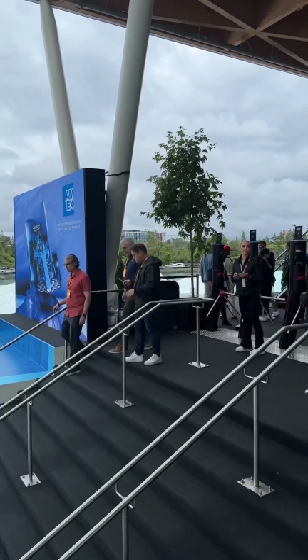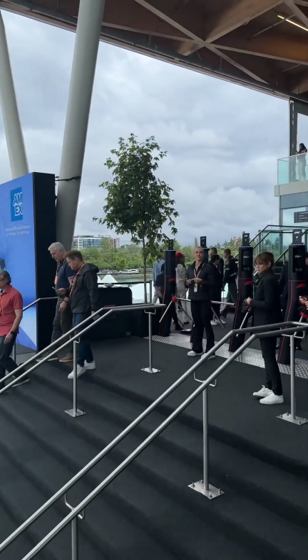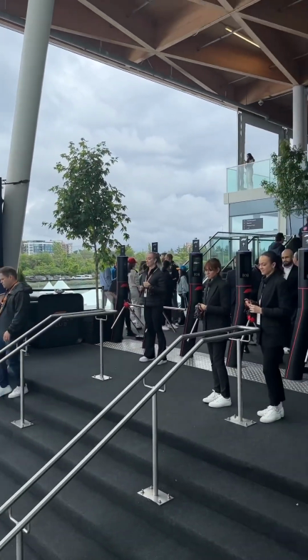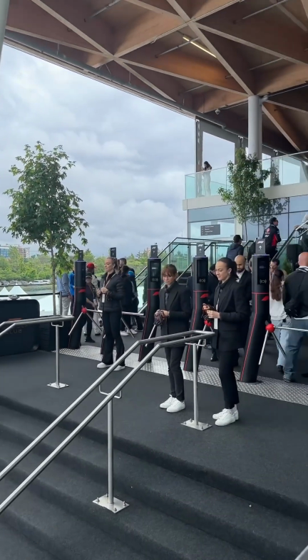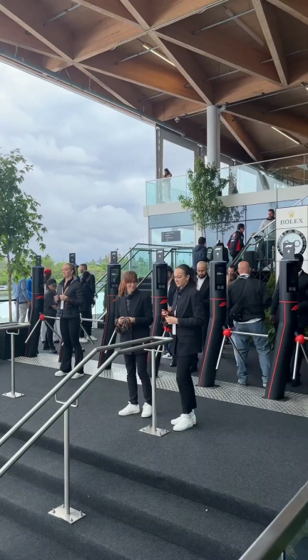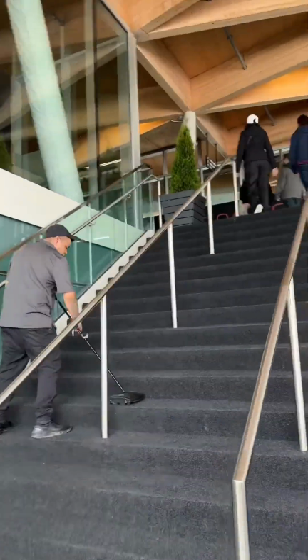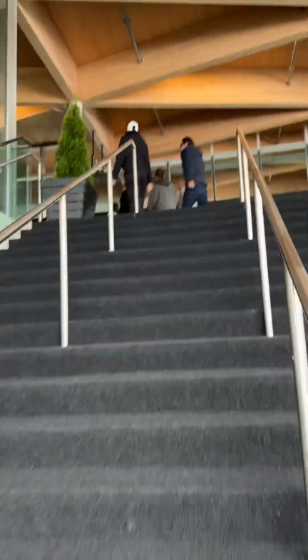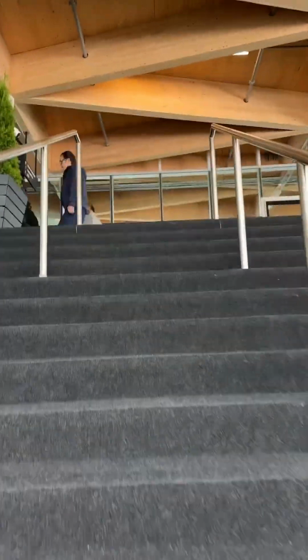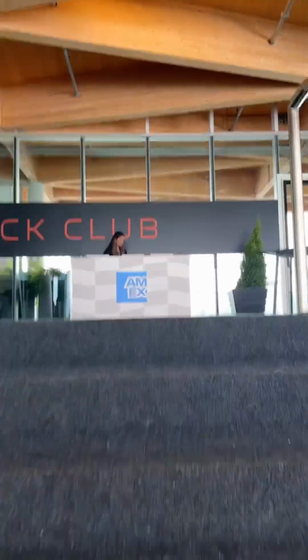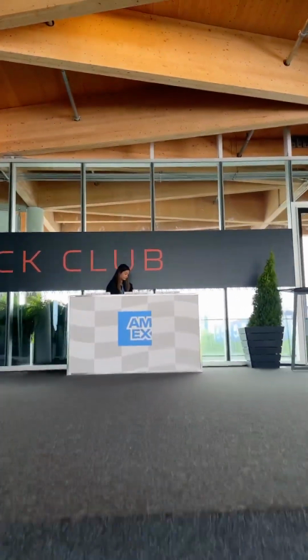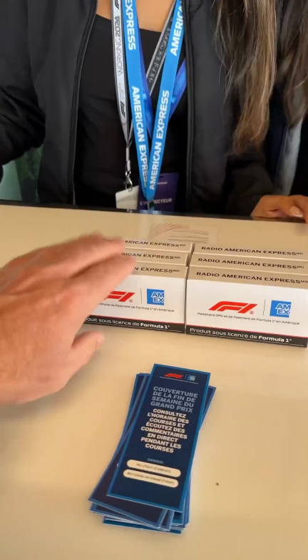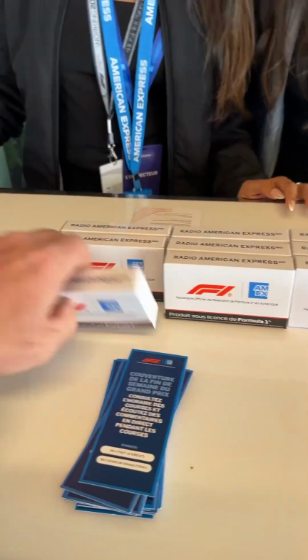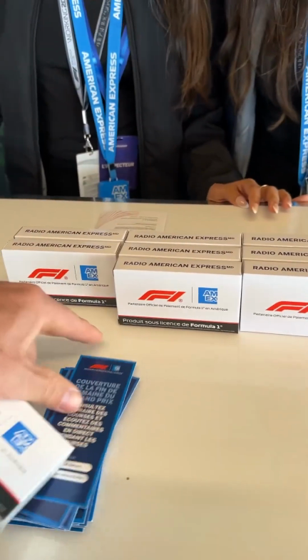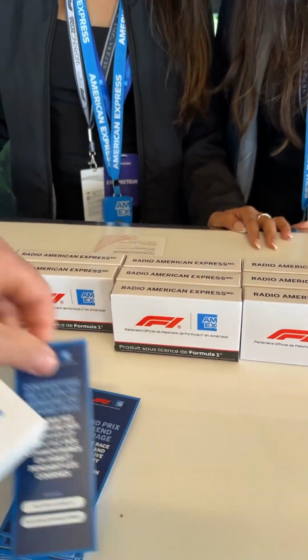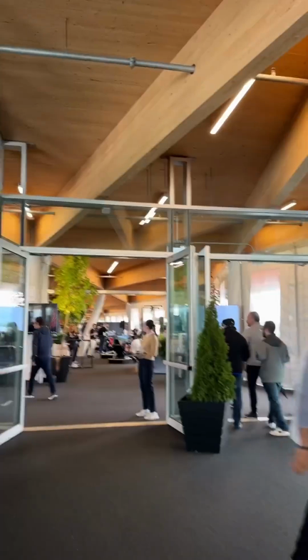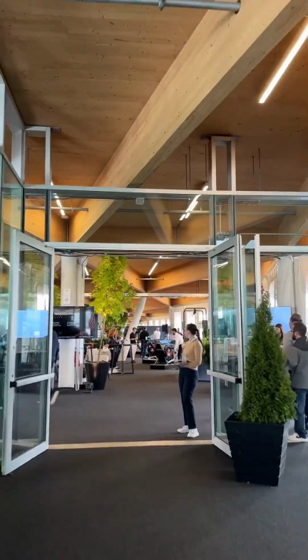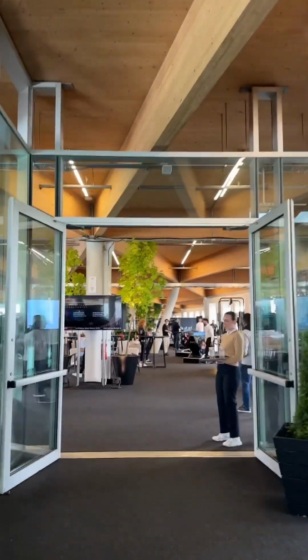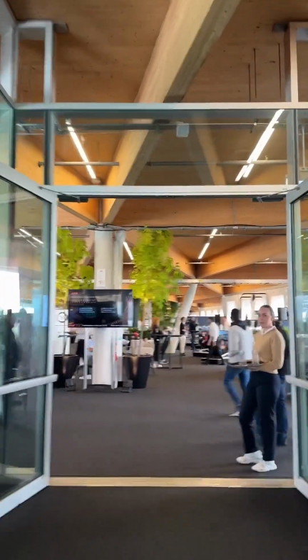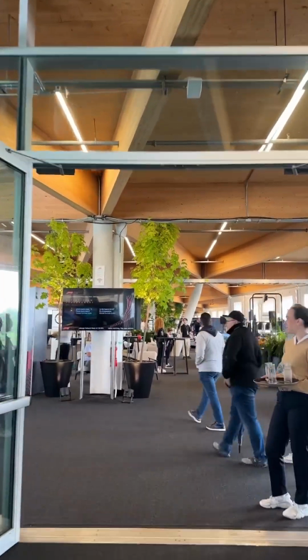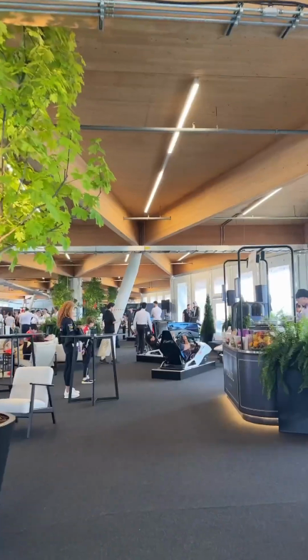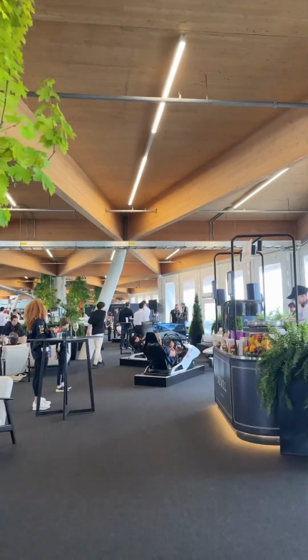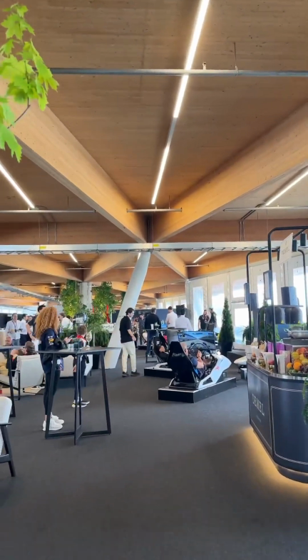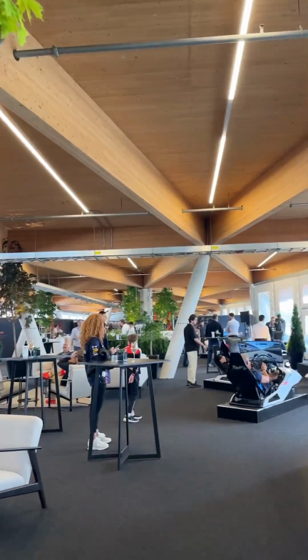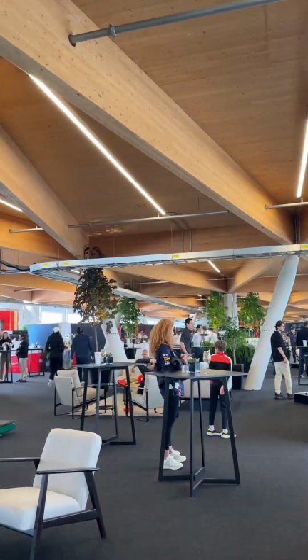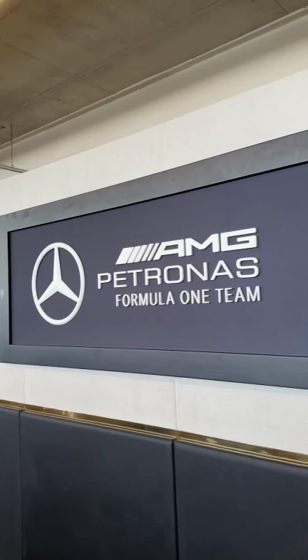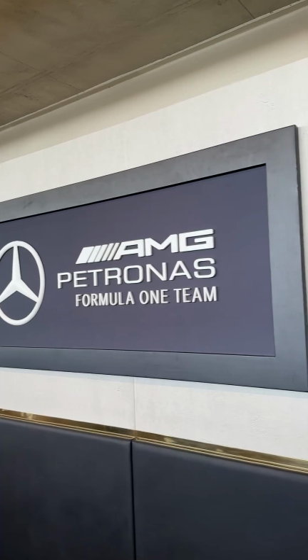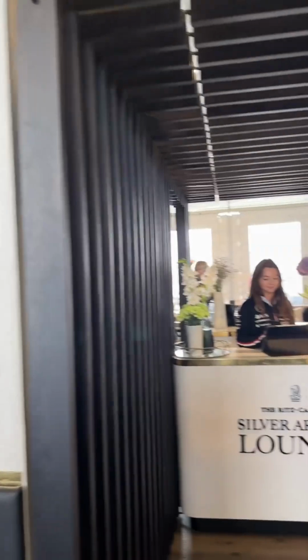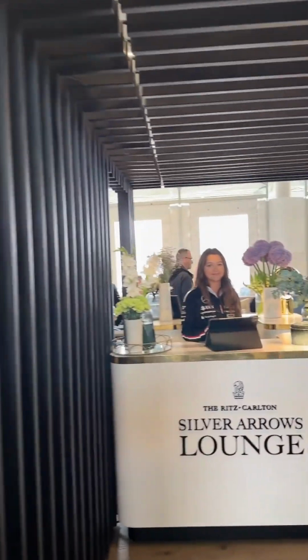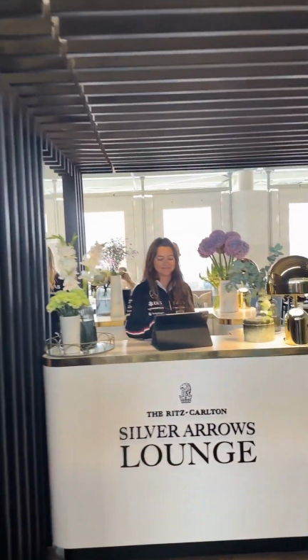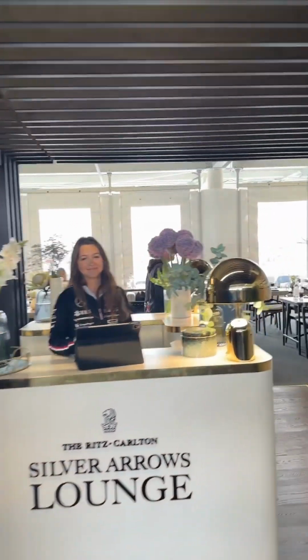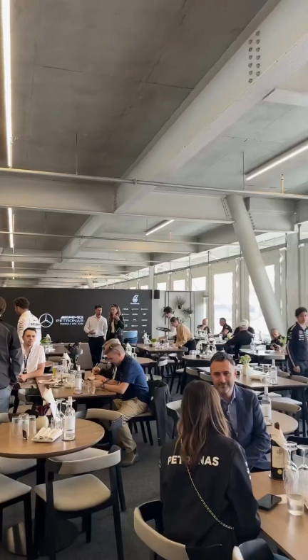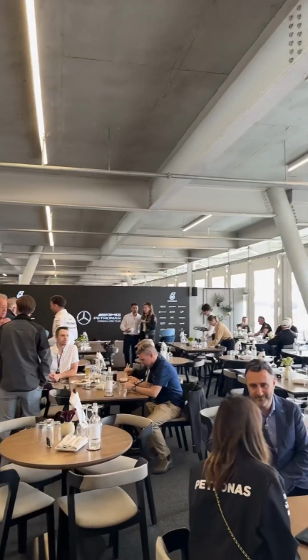Sunday morning I headed up these stairs and through this checkpoint, then up more stairs and over to the Amex booth to grab the race commentator headset, then turned left and headed through these doors until we found the AMG Patronus race lounge, which is where I was lucky enough to watch the whole race from.